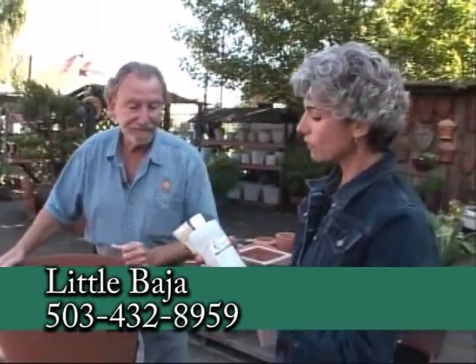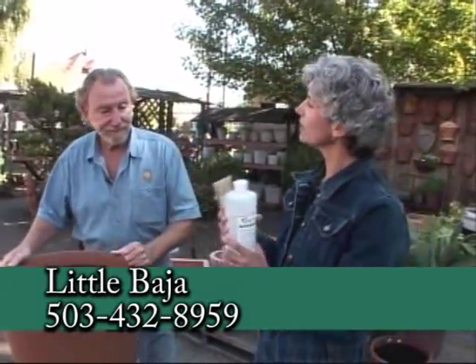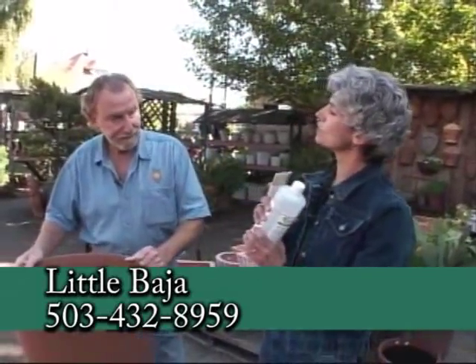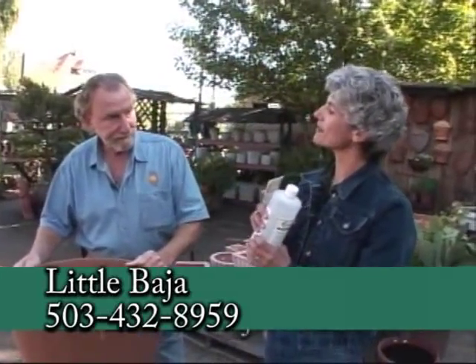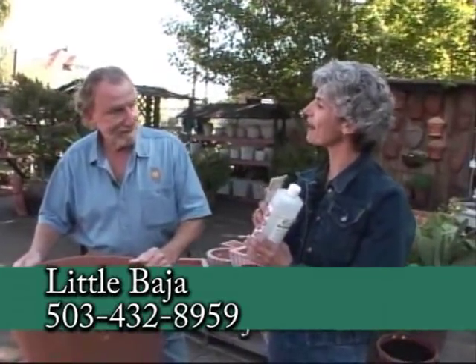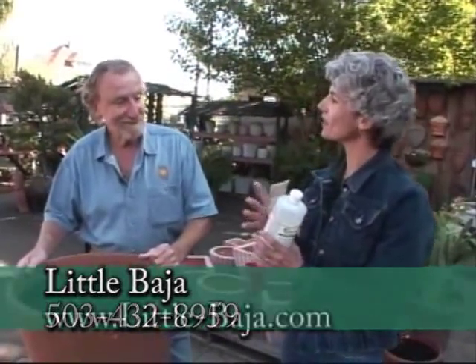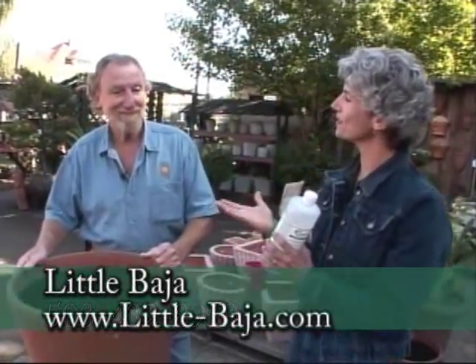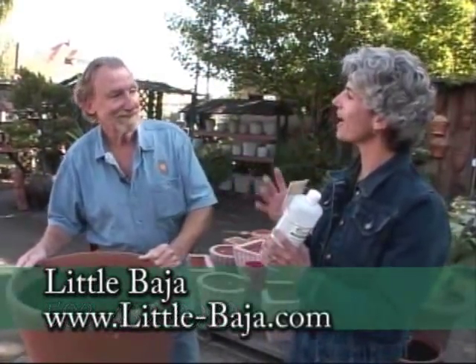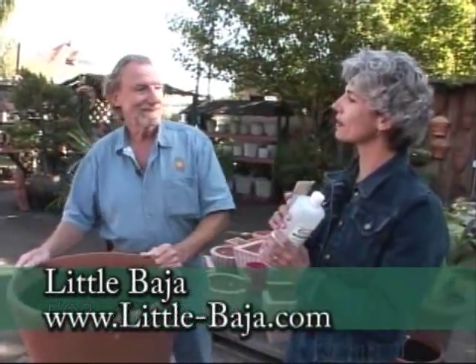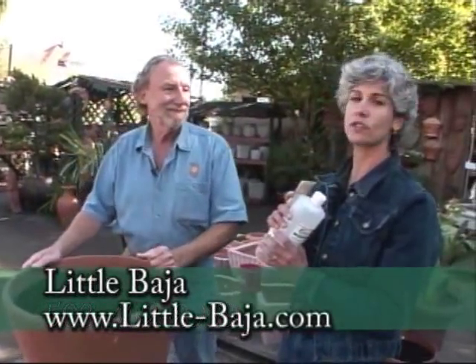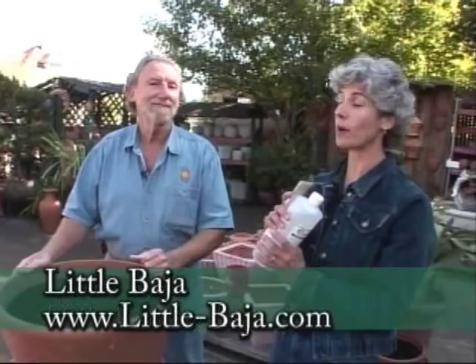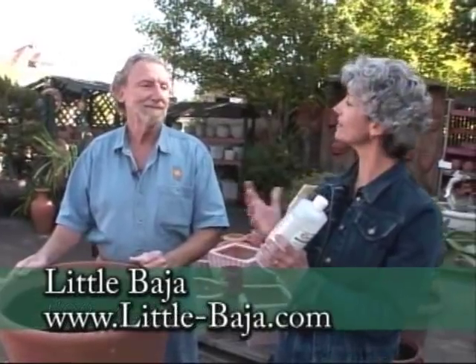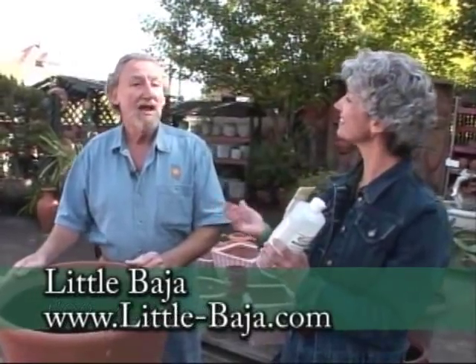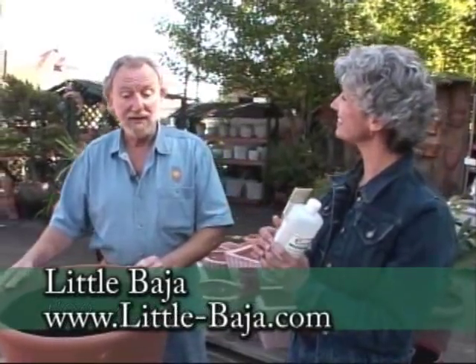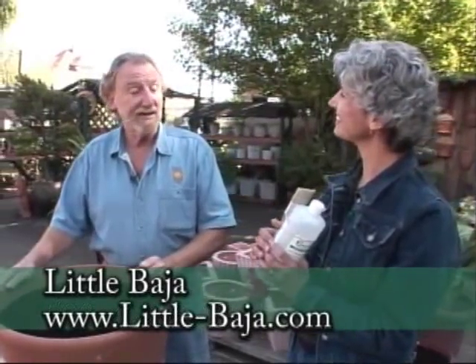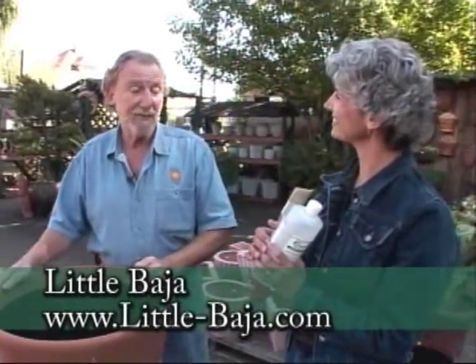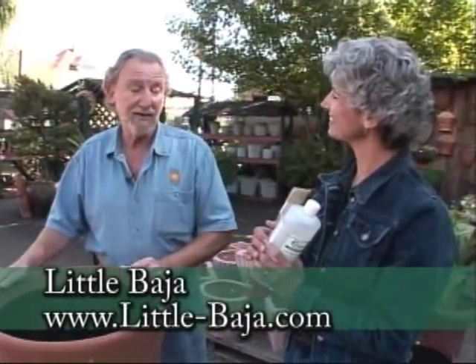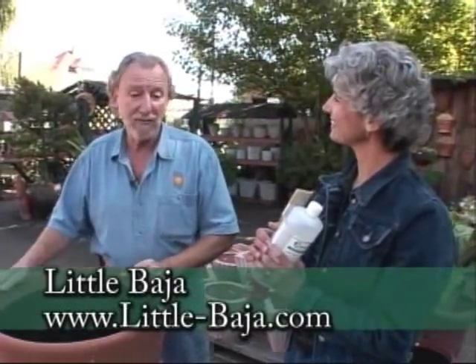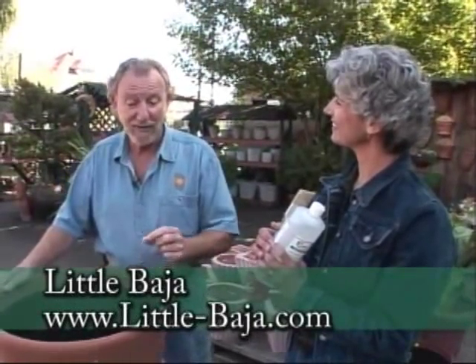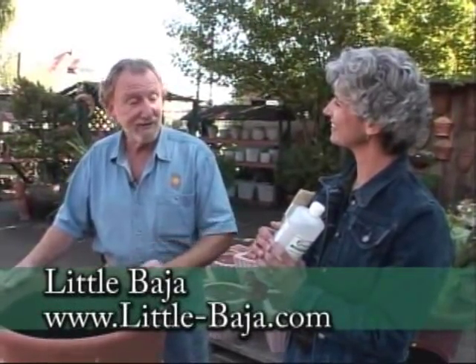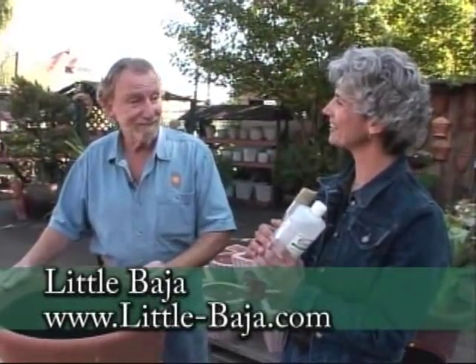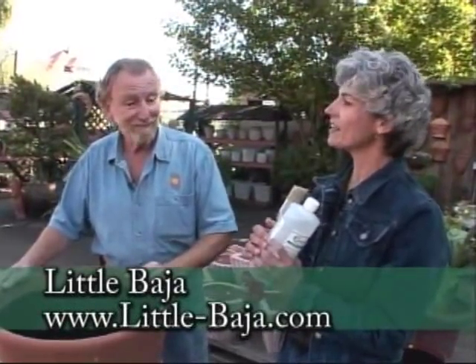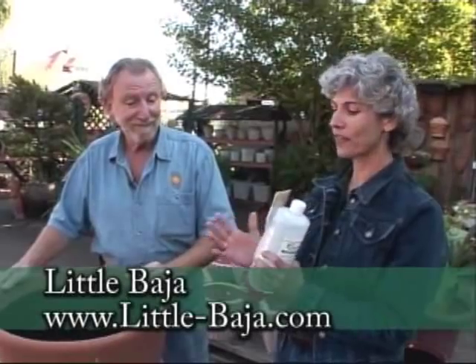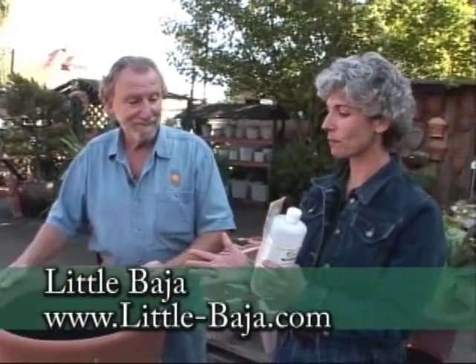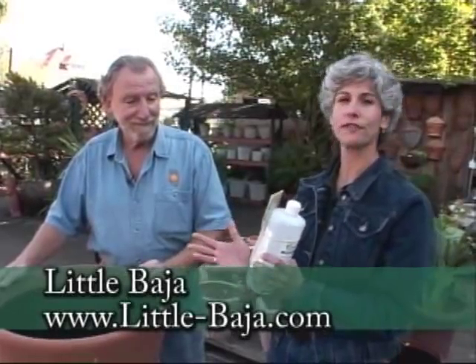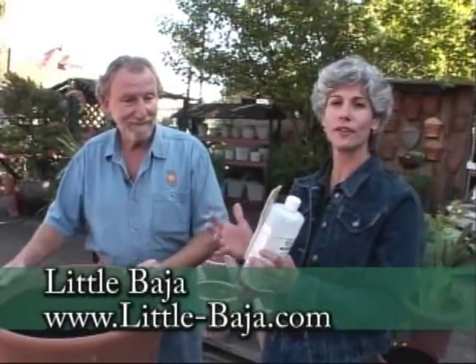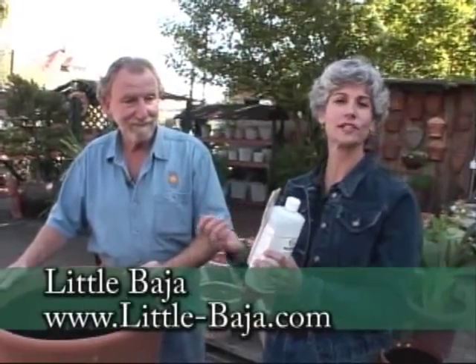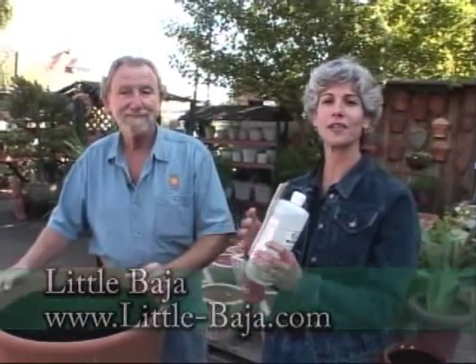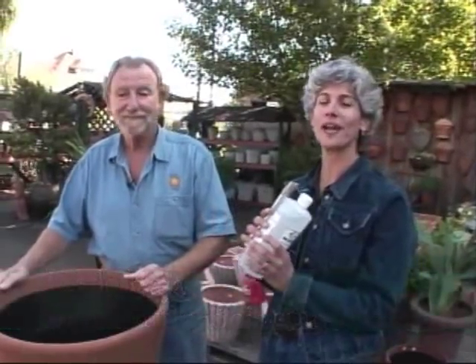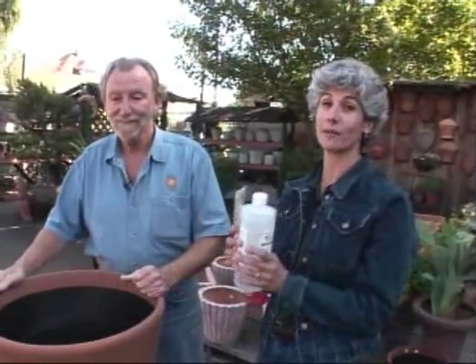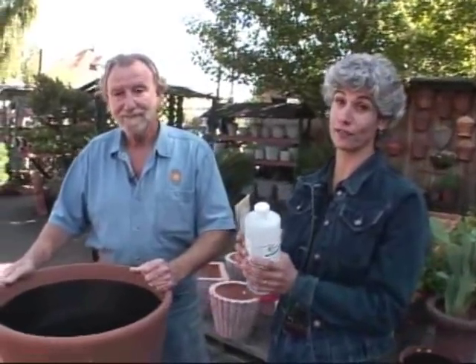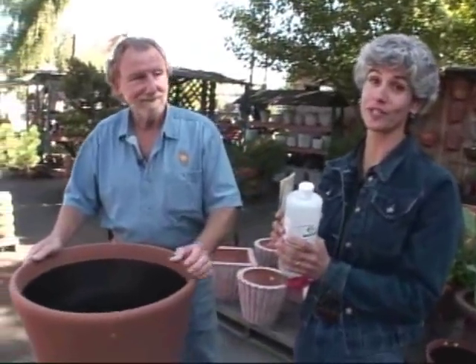If you have any questions, you can come out to Little Baja and talk to Wayne and his staff. There's also a website: Little-Baja.com — don't forget the dash. Thank you so much. Come out and talk to Wayne and get ready for fall and winter.